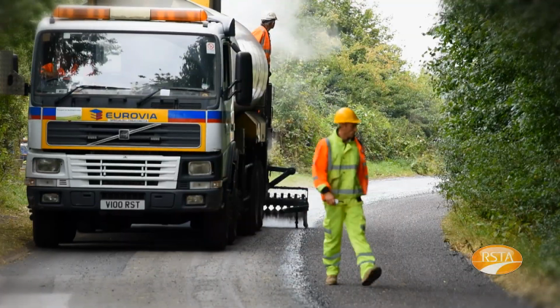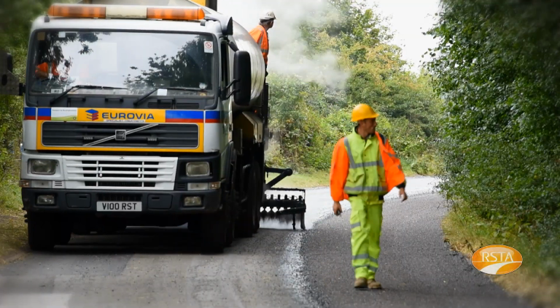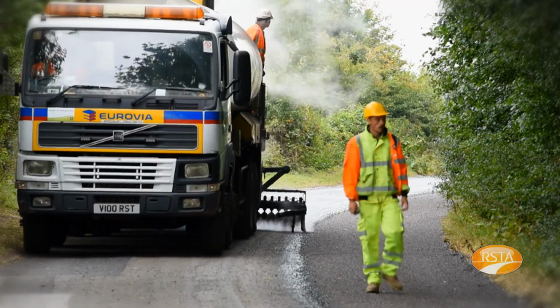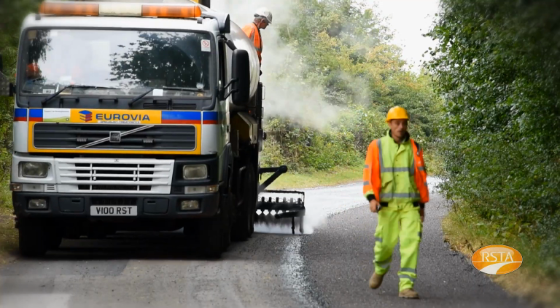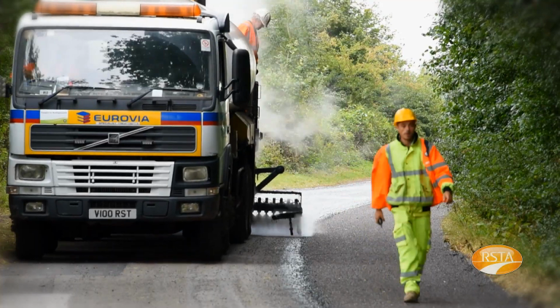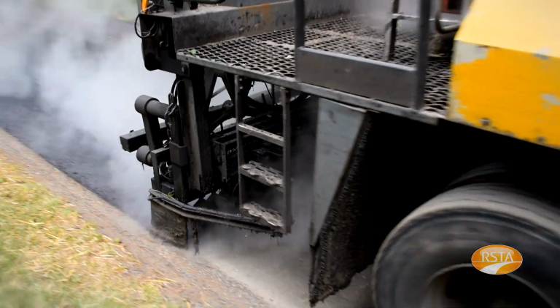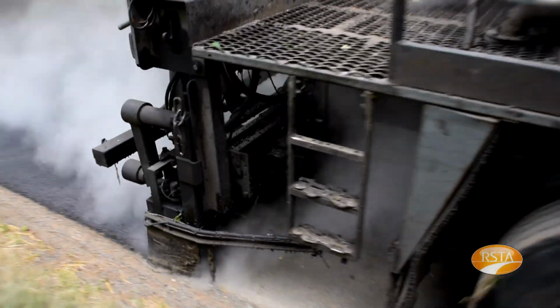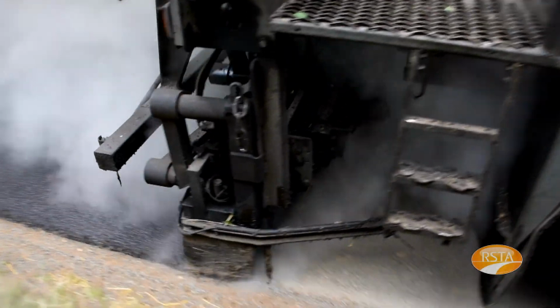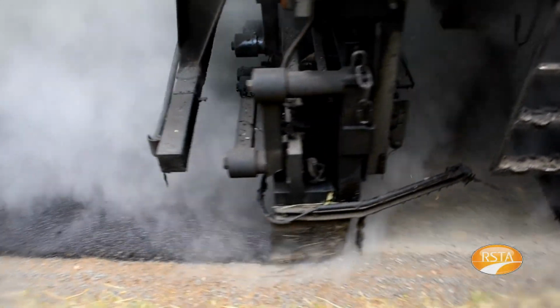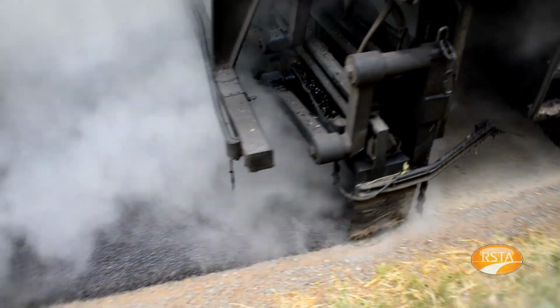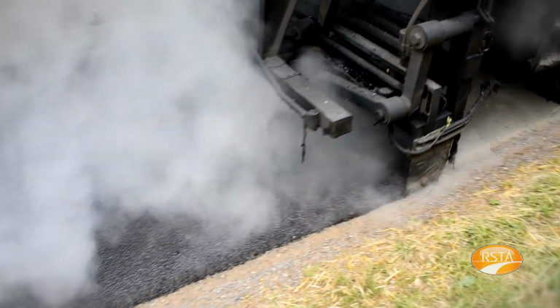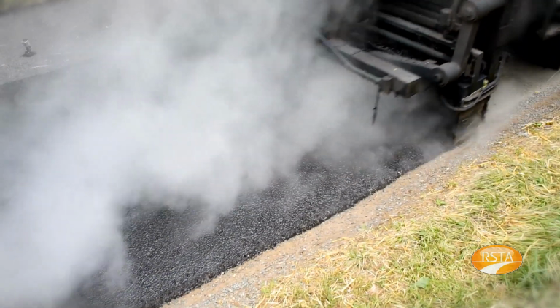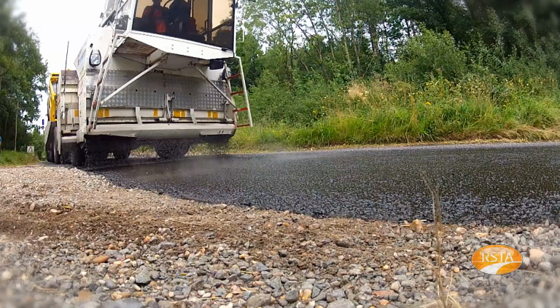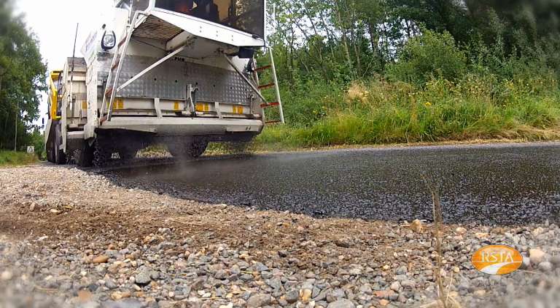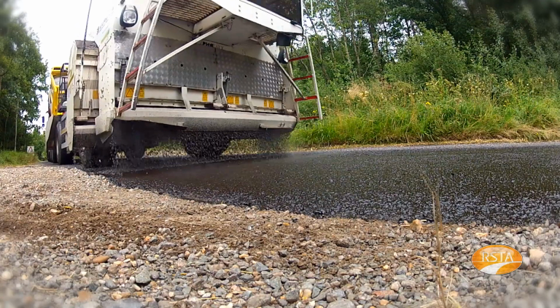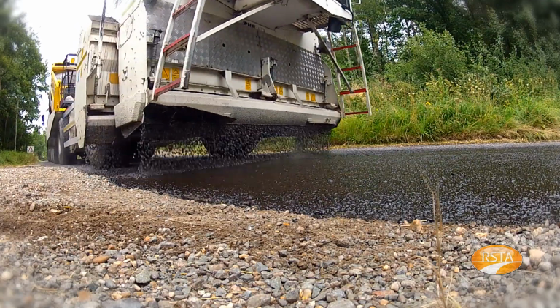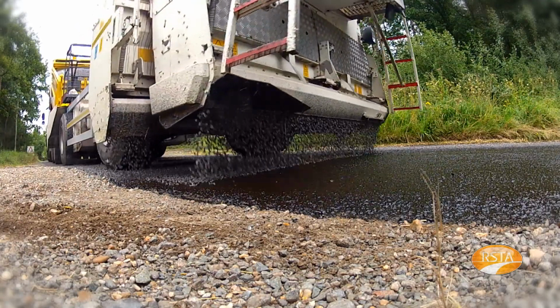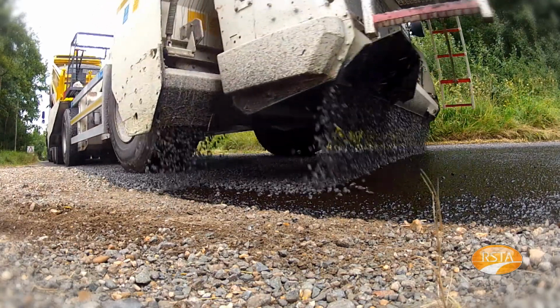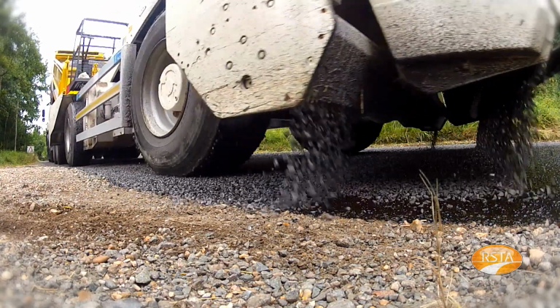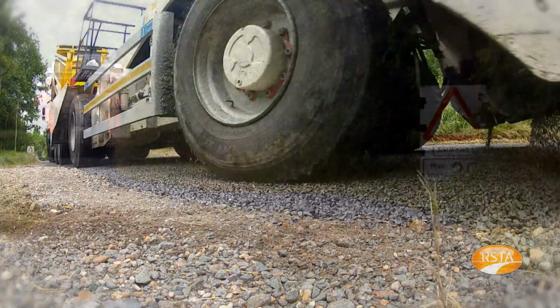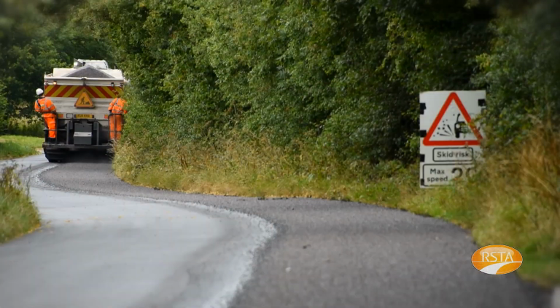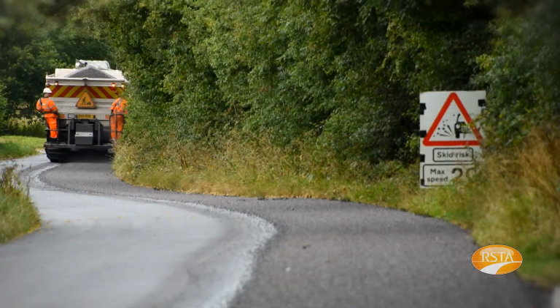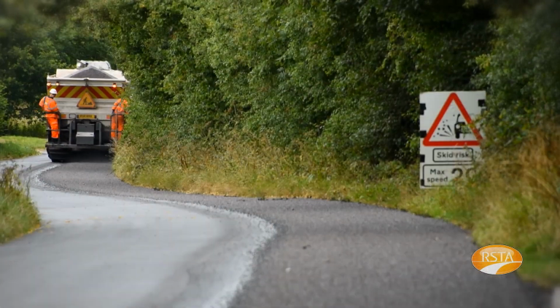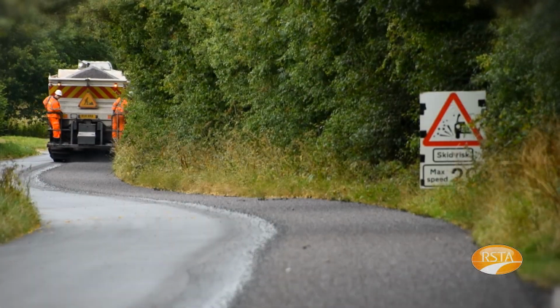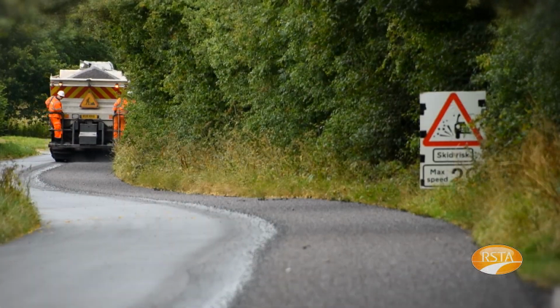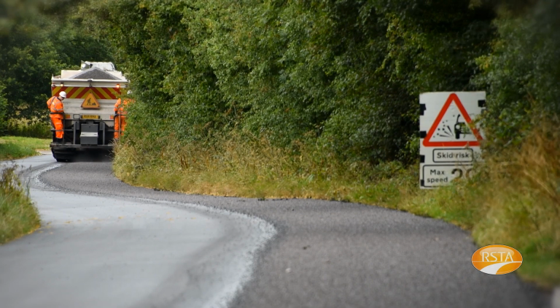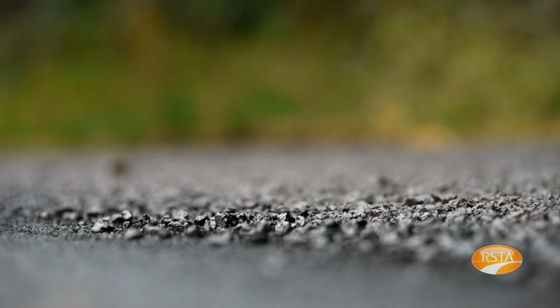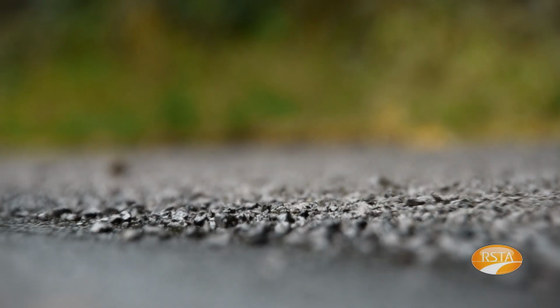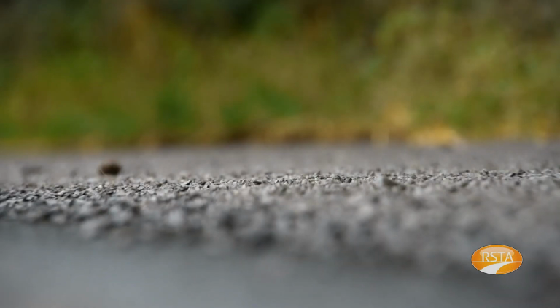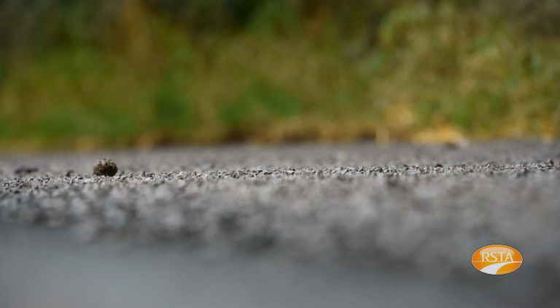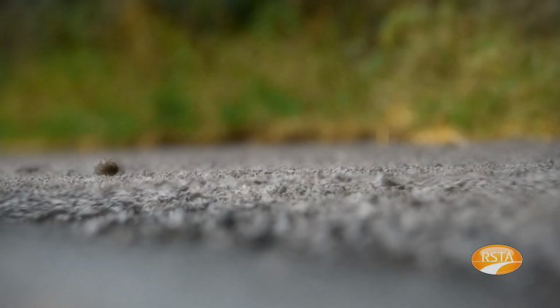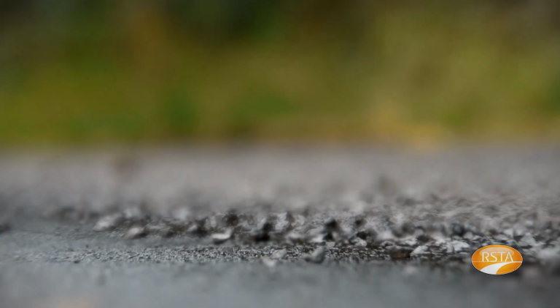Surface dressing involves the spray application of an emulsion binder onto a prepared road surface, followed immediately by the application of chippings and roller compaction. Surface dressing can add a further 15 years of performance to a treated road.